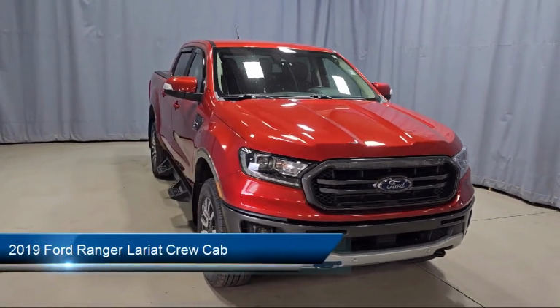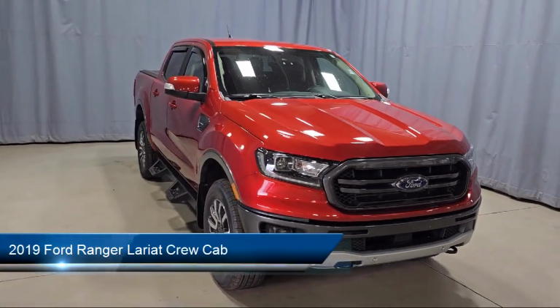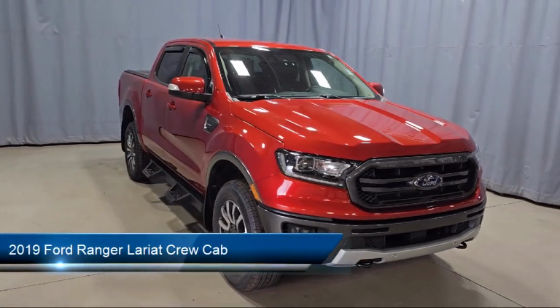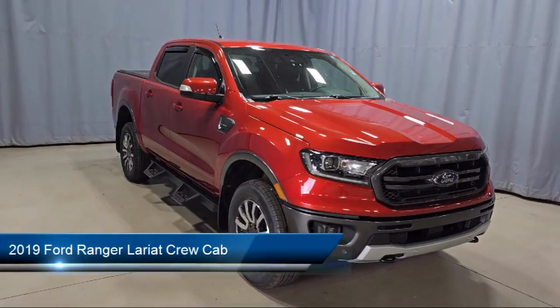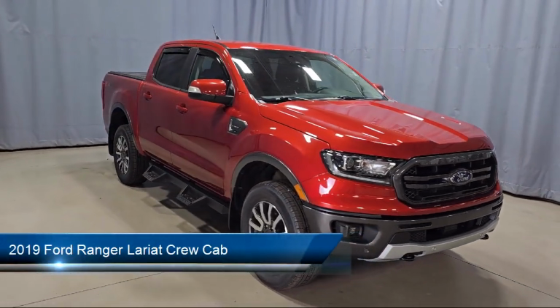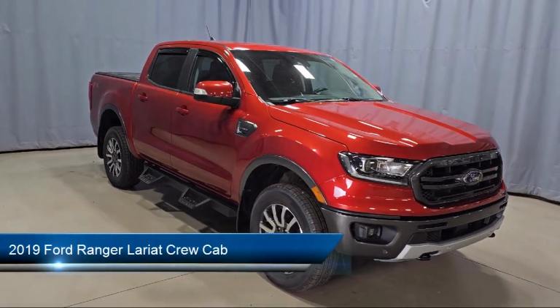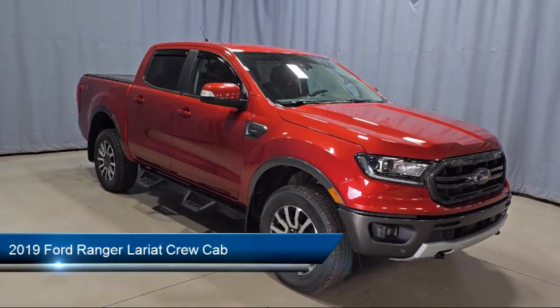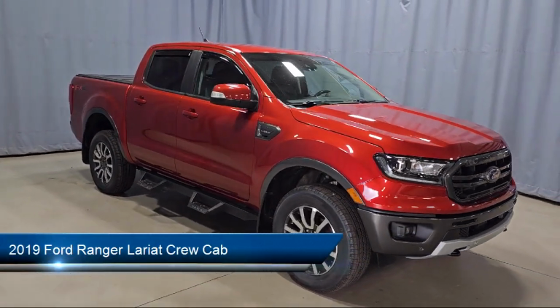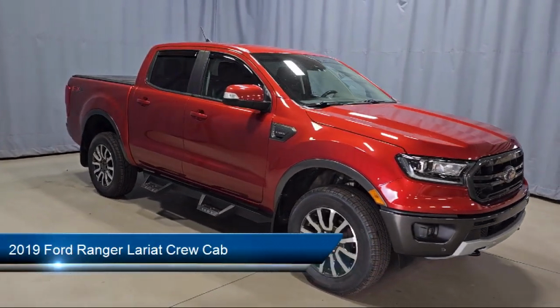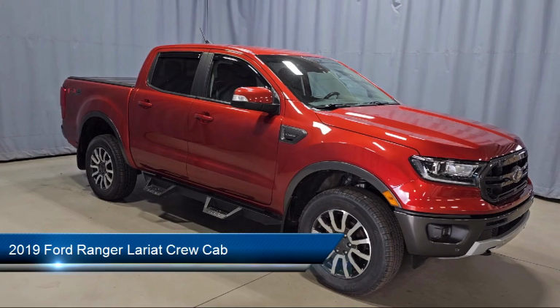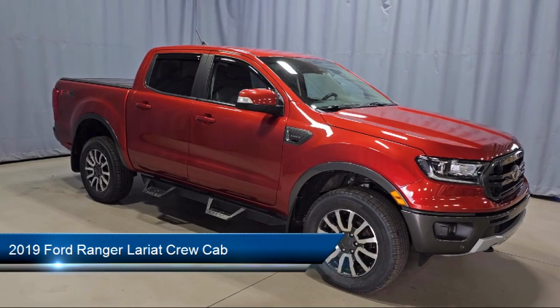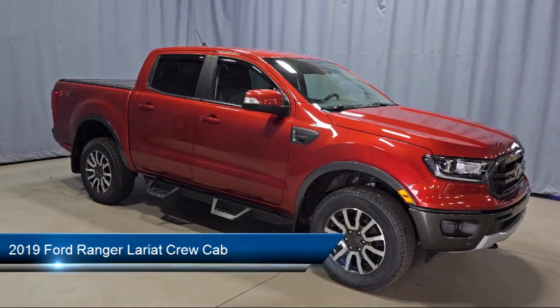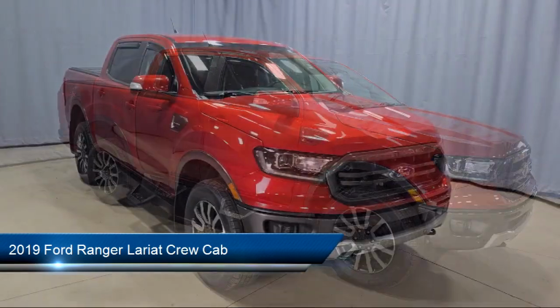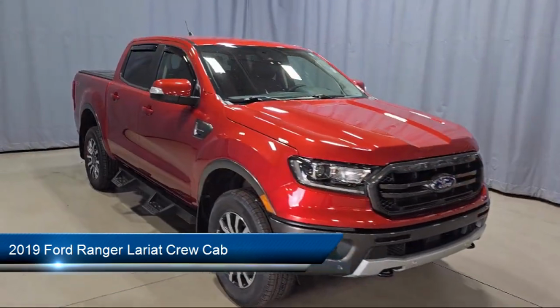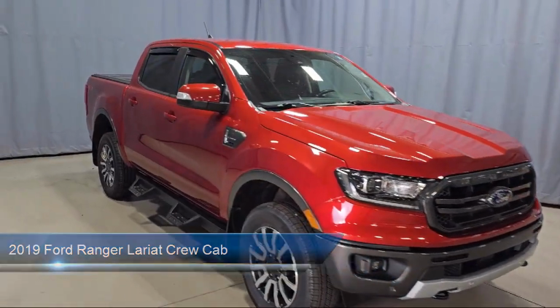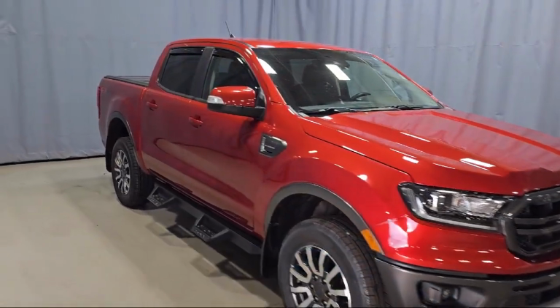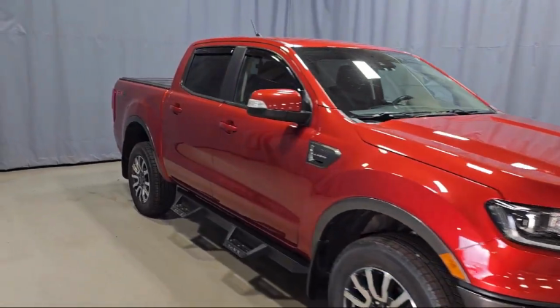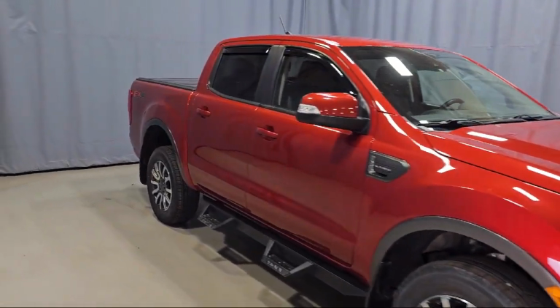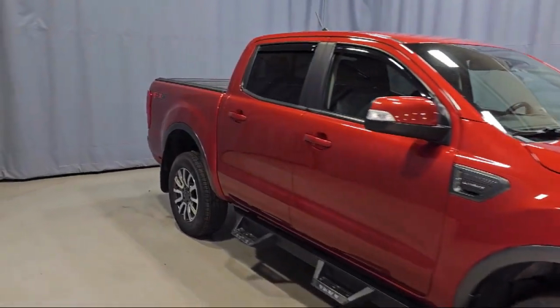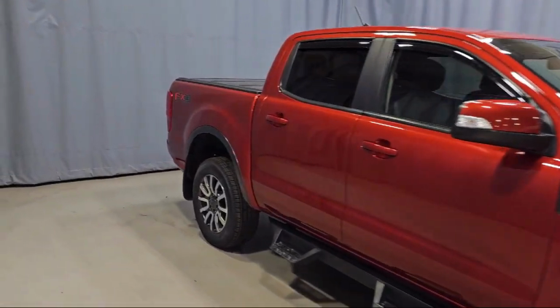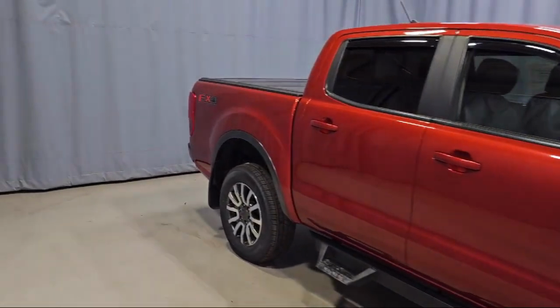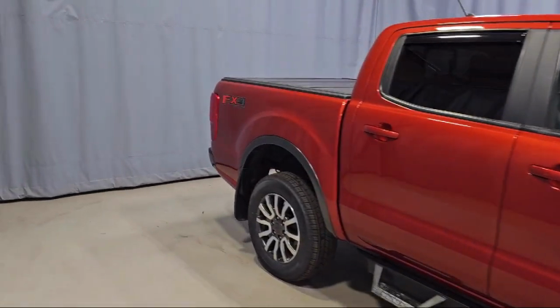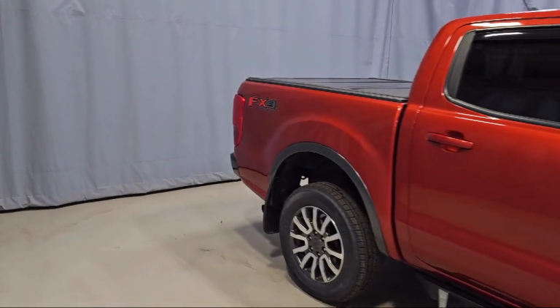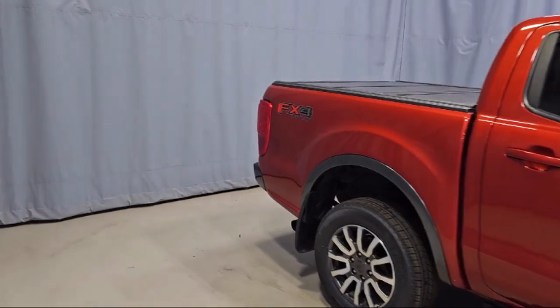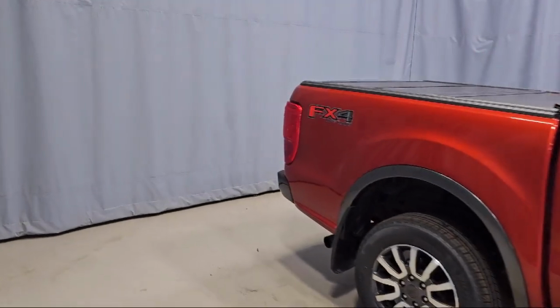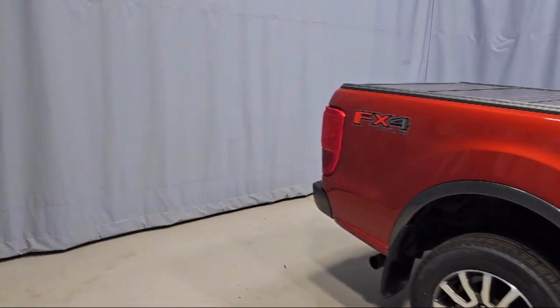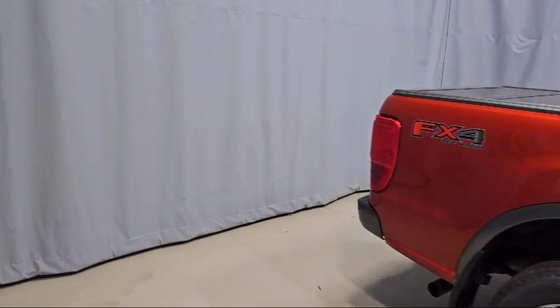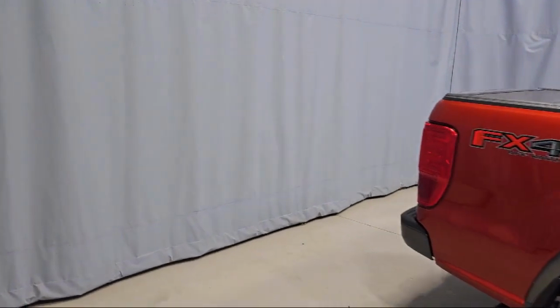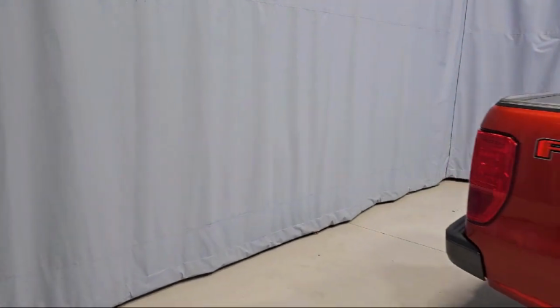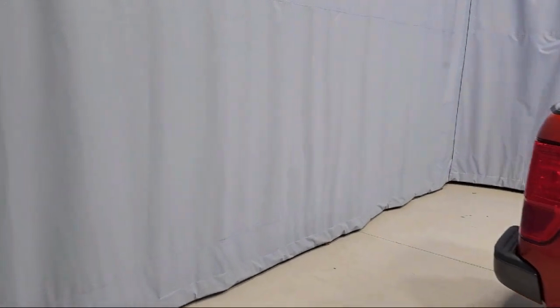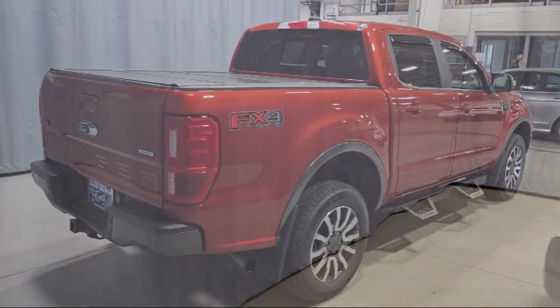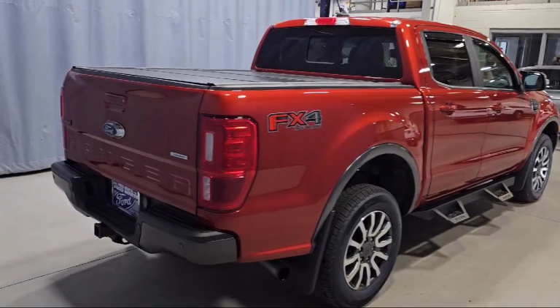It comes equipped with electronic locking rear differential, FX4 off-road package, off-road screen and cluster, navigation, and sport appearance package.